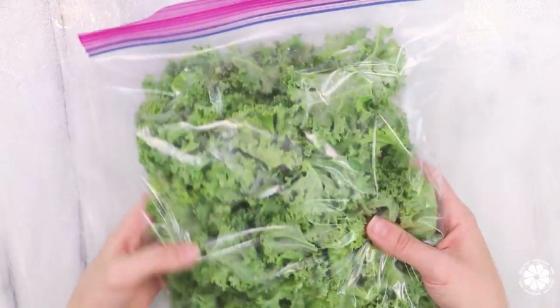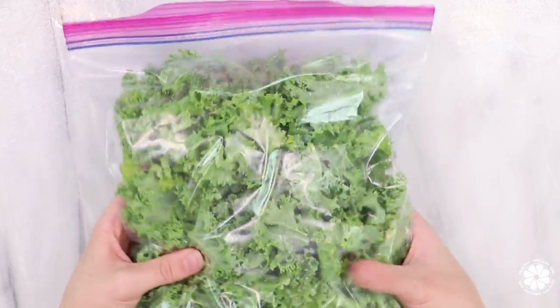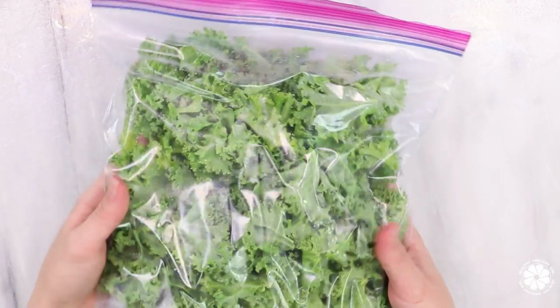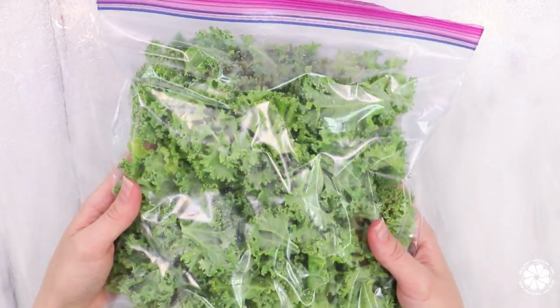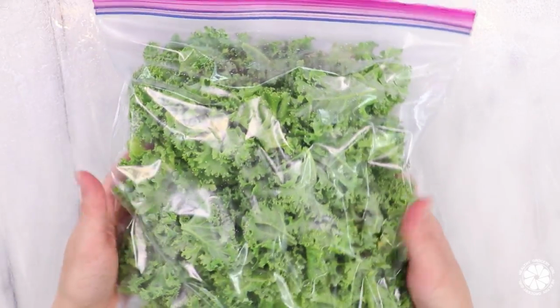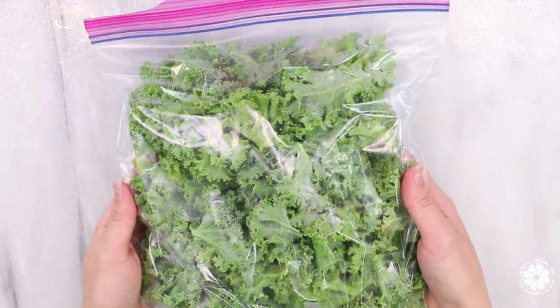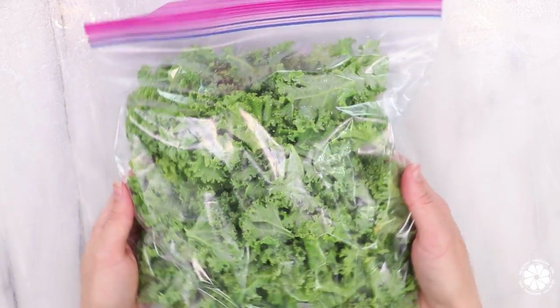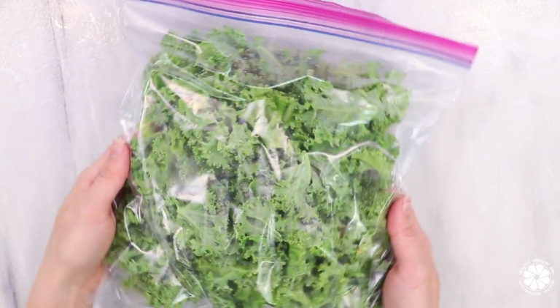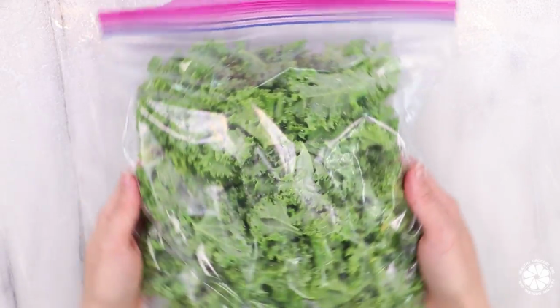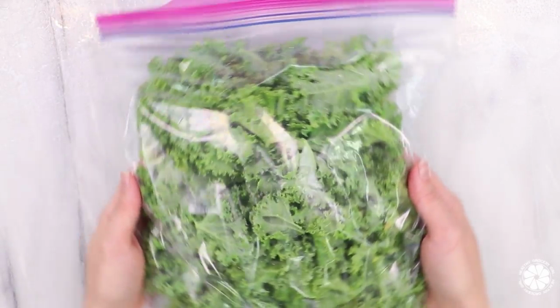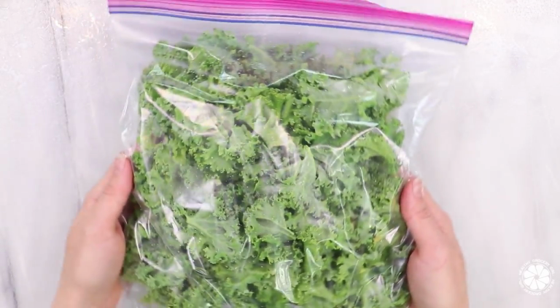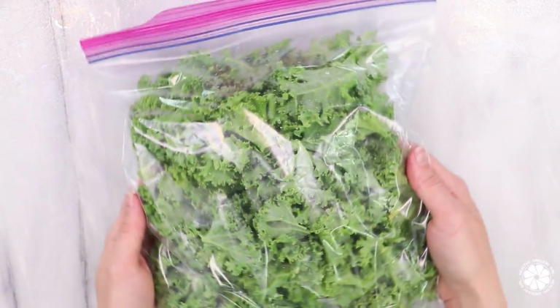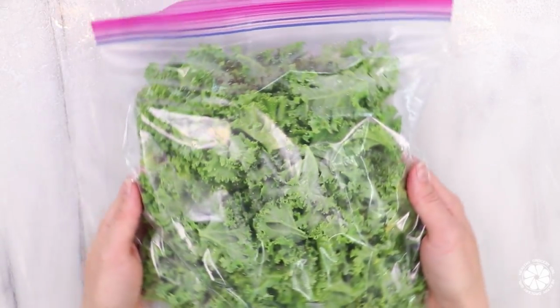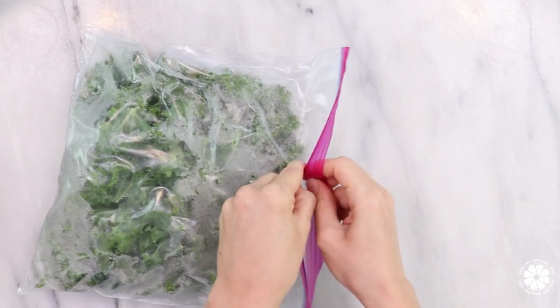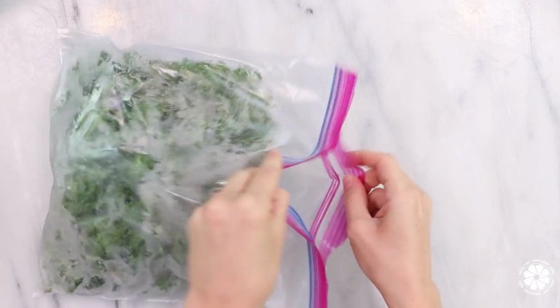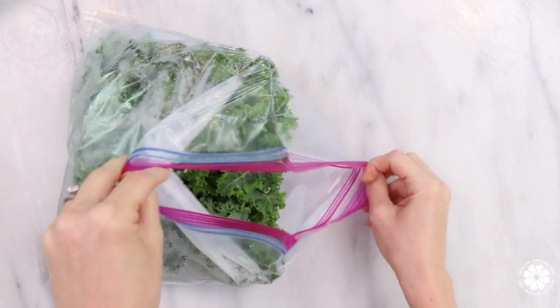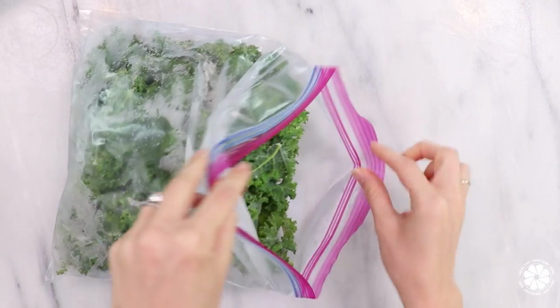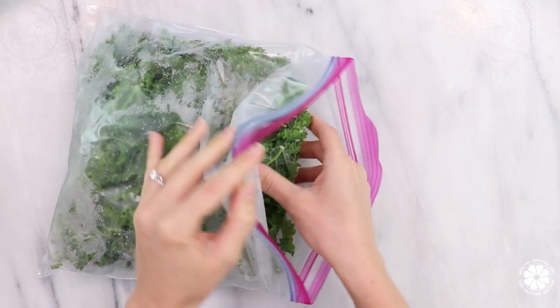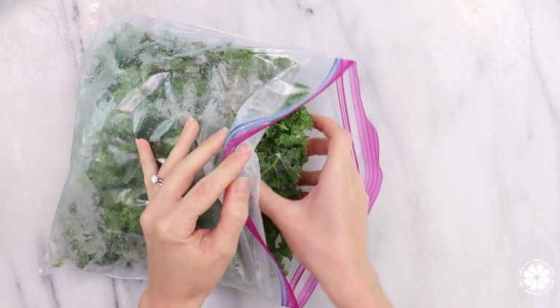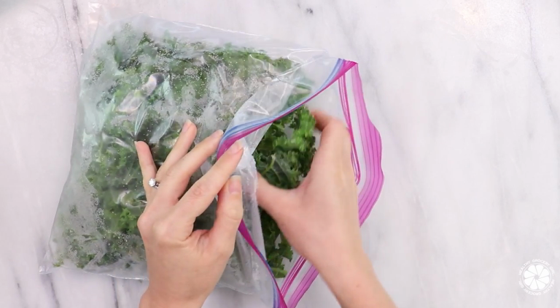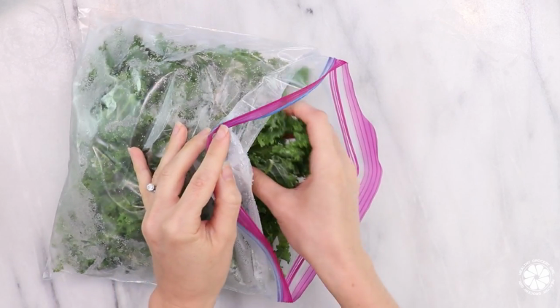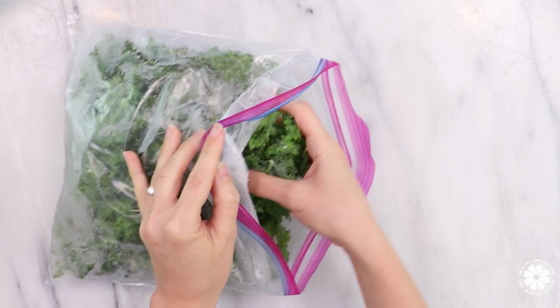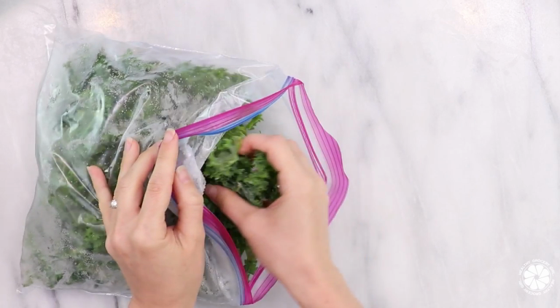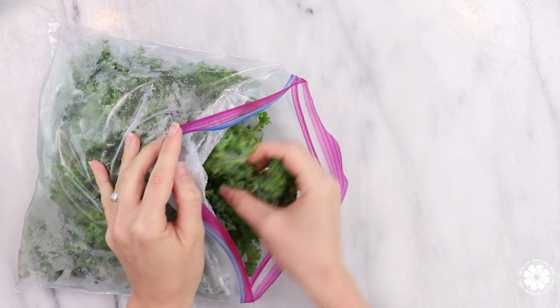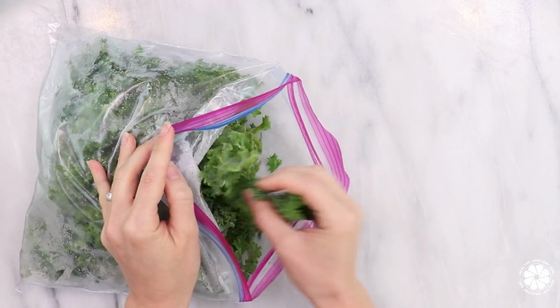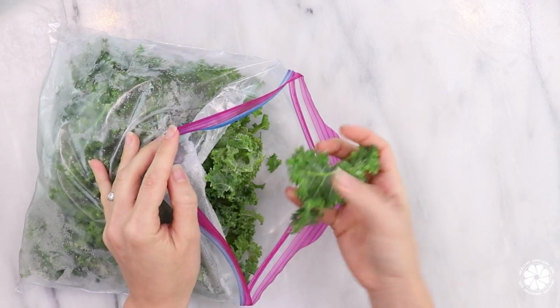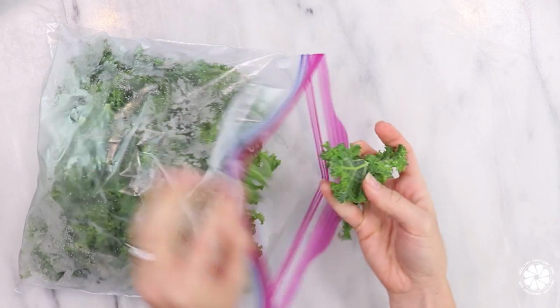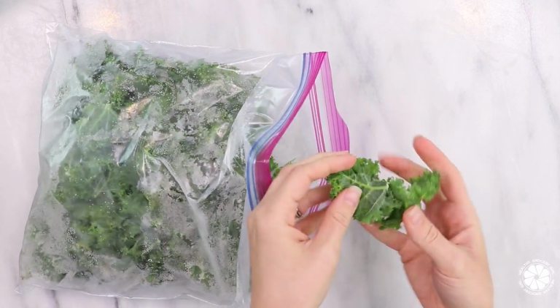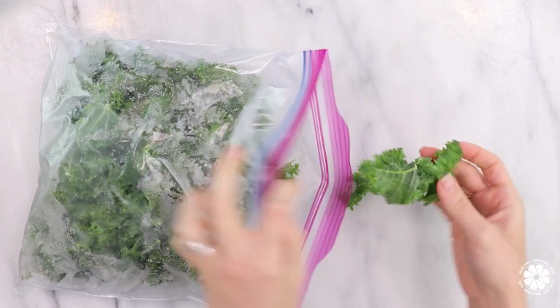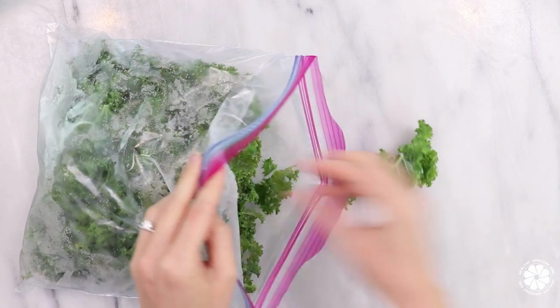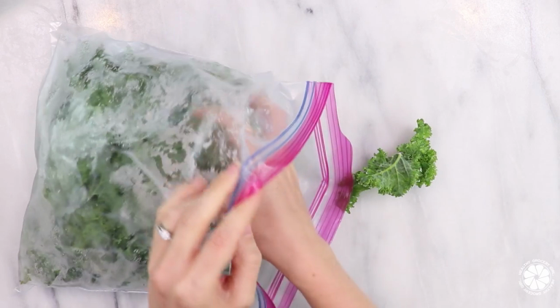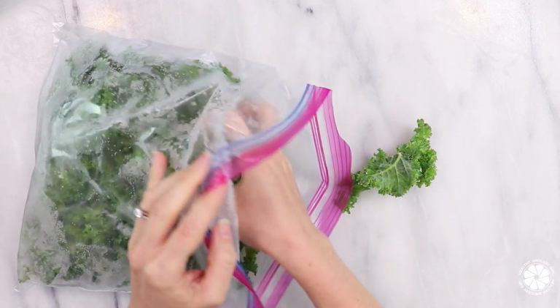Kale contains vitamin C, calcium, iron, fiber, and is loaded with antioxidants. As you can see, the kale doesn't turn into one giant frozen piece — you can actually easily break off pieces and add them into your smoothie.